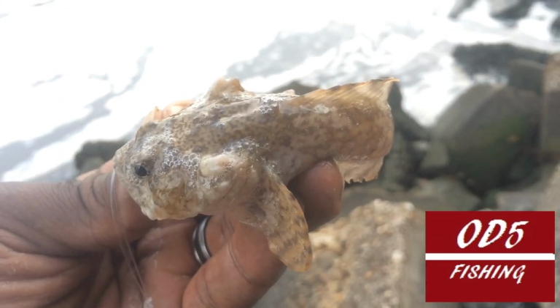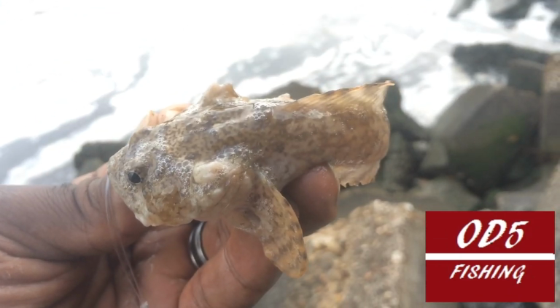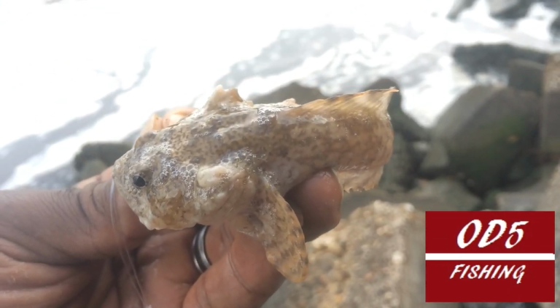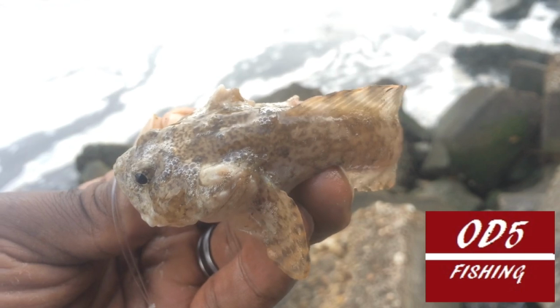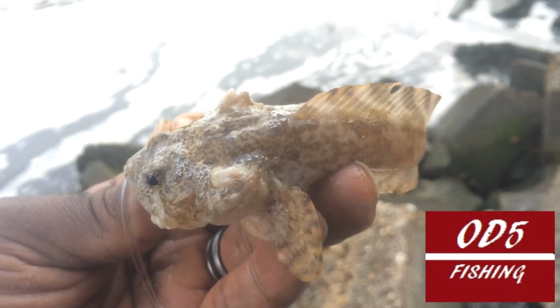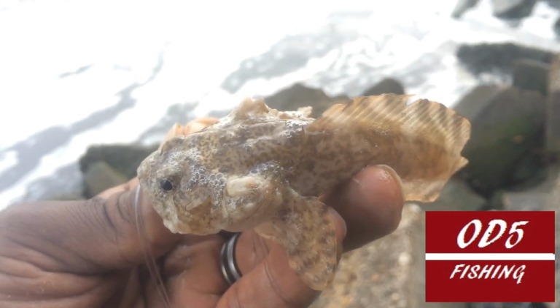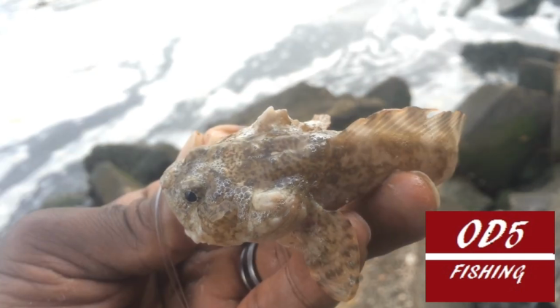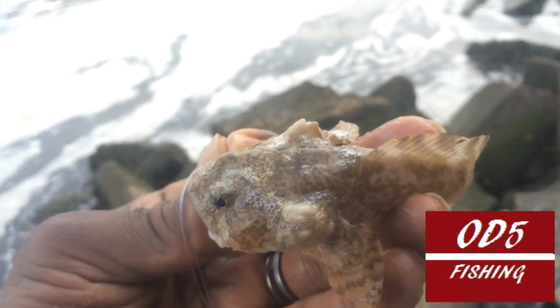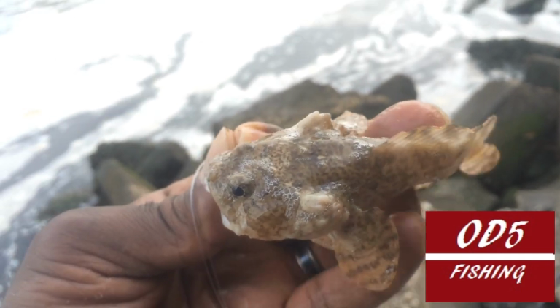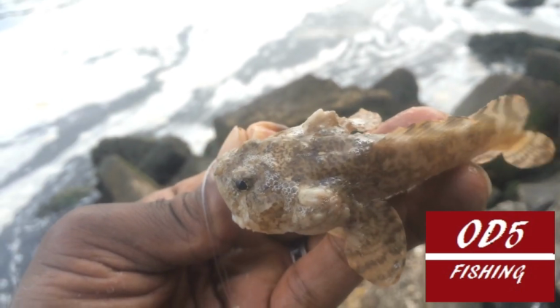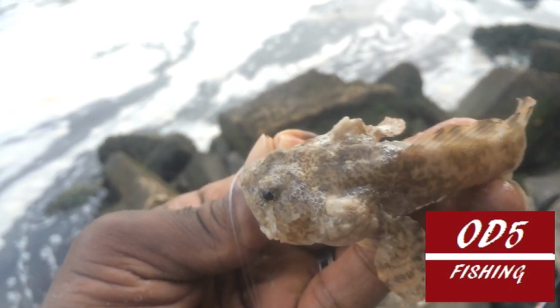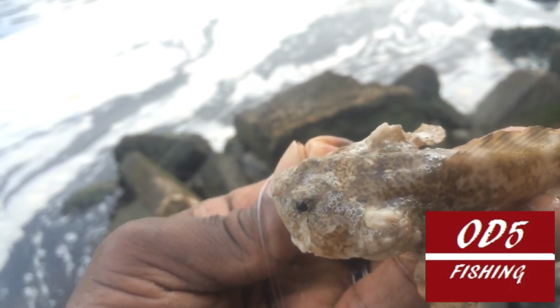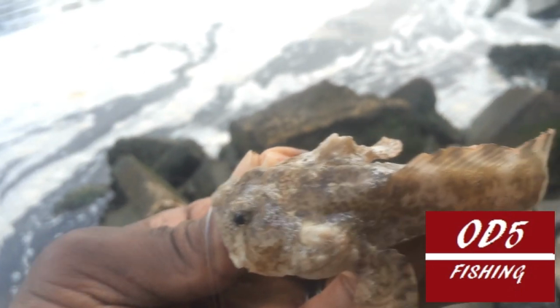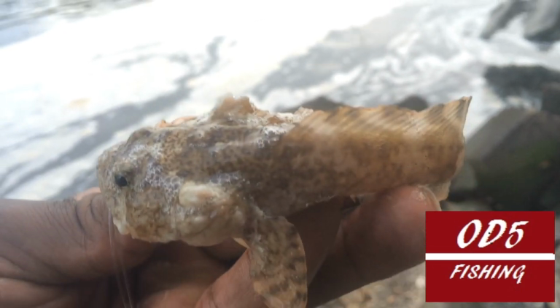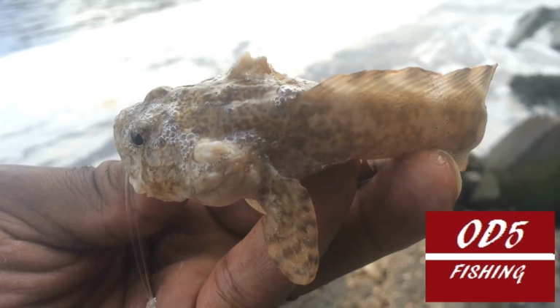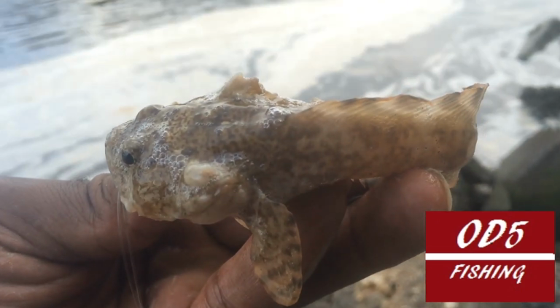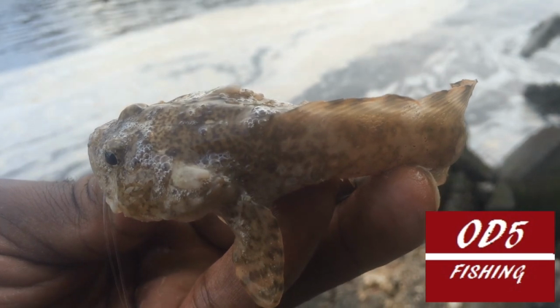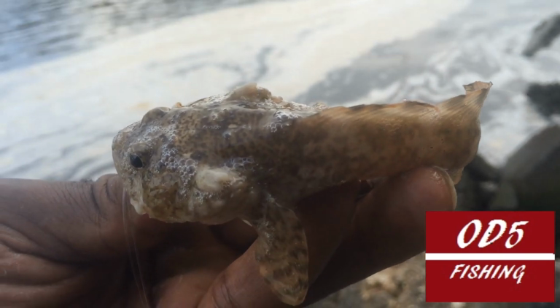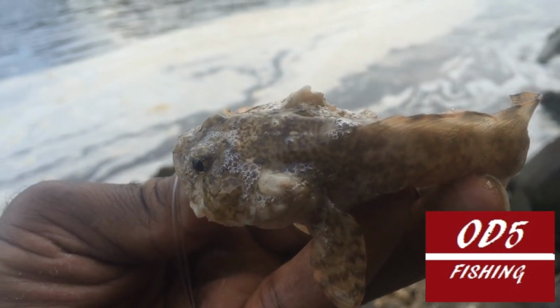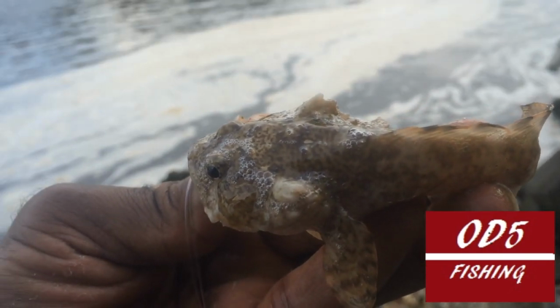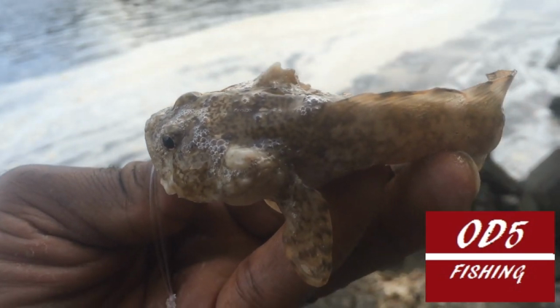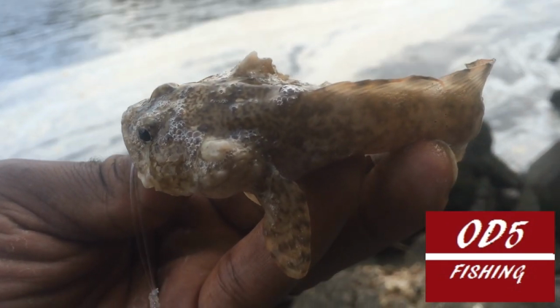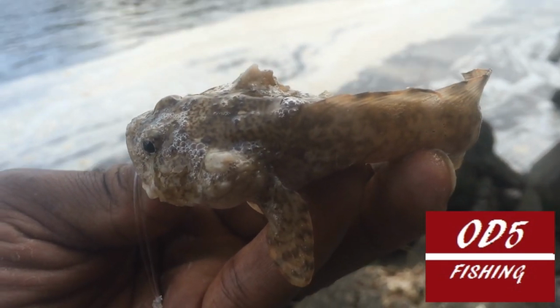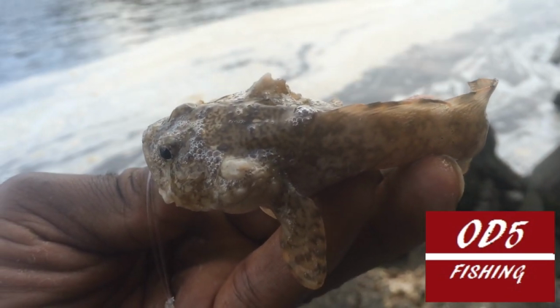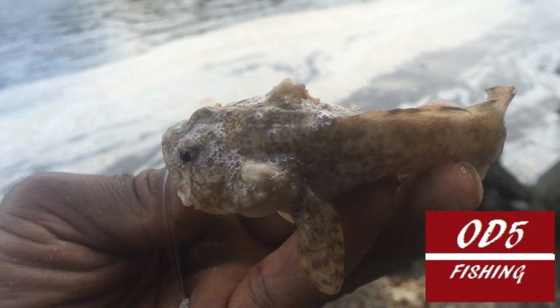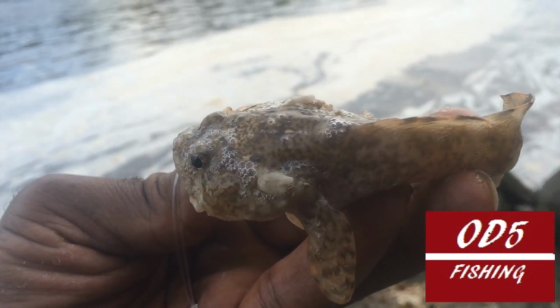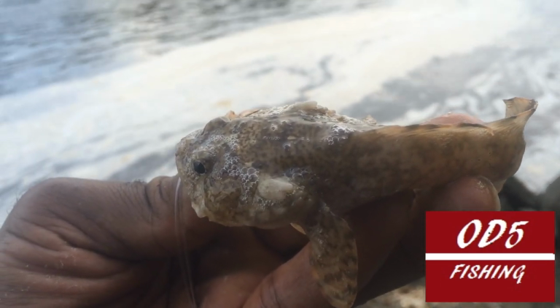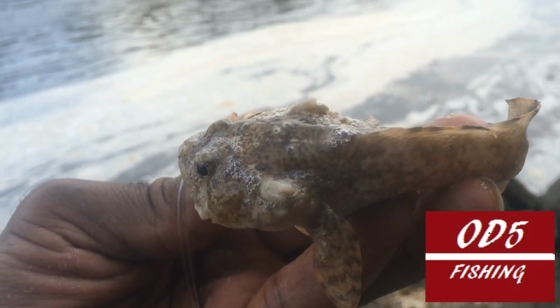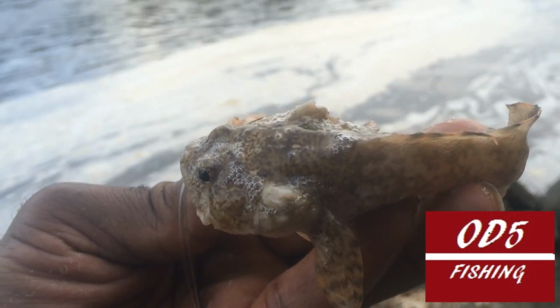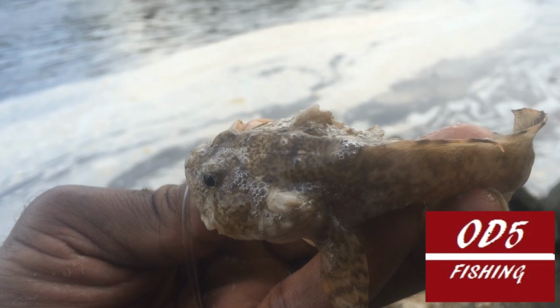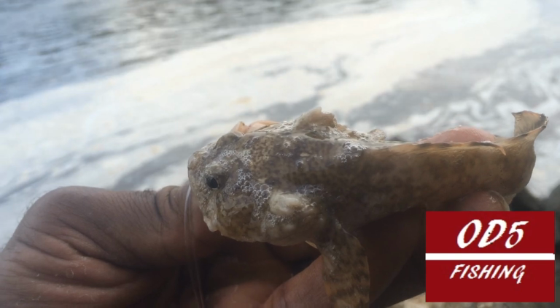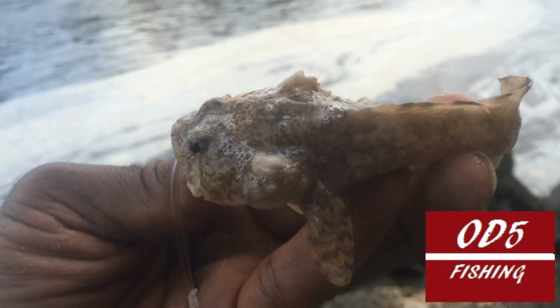Is that not the cutest little toadfish you ever saw? Check him out. We're going to get him back in there. Toadfish need to be loved too, so let's be kind to the fish.